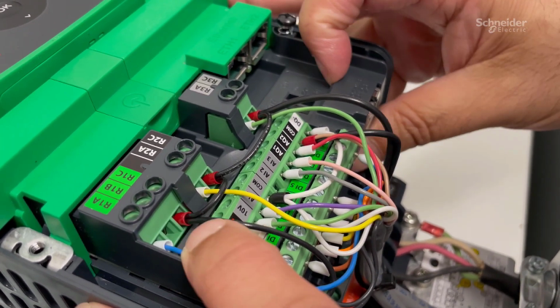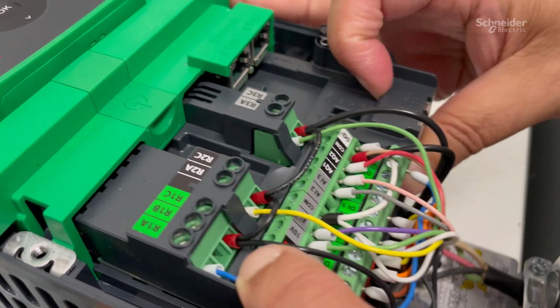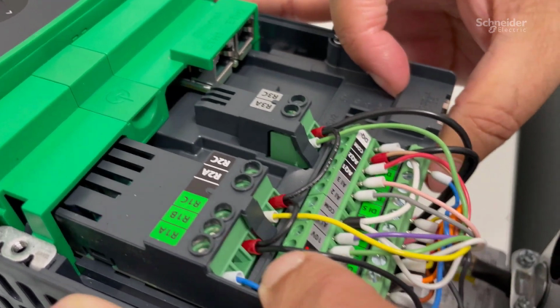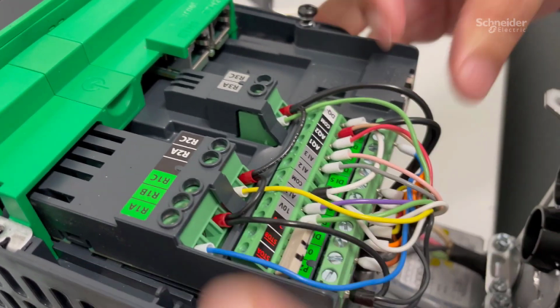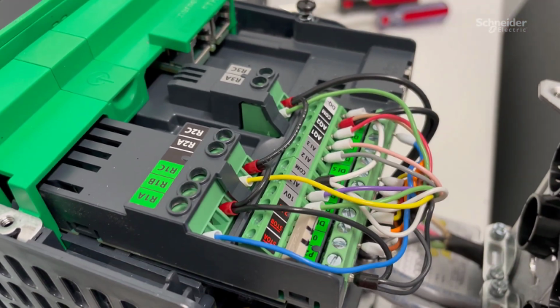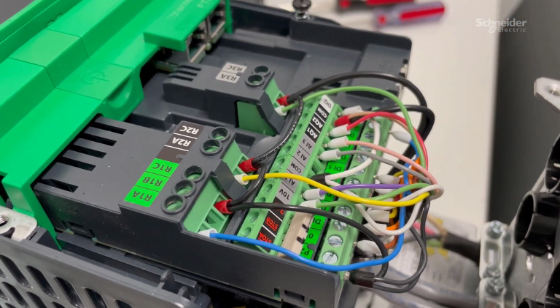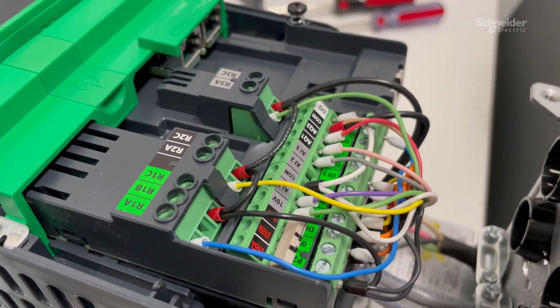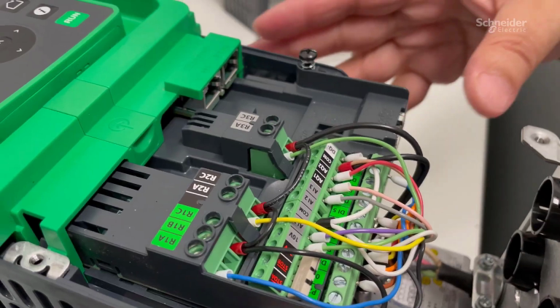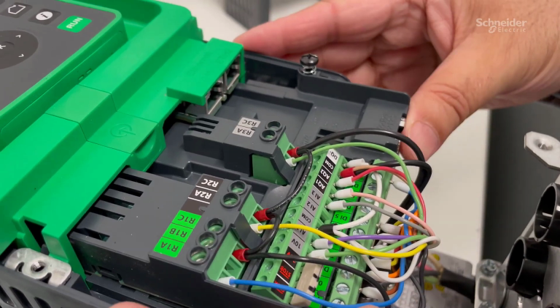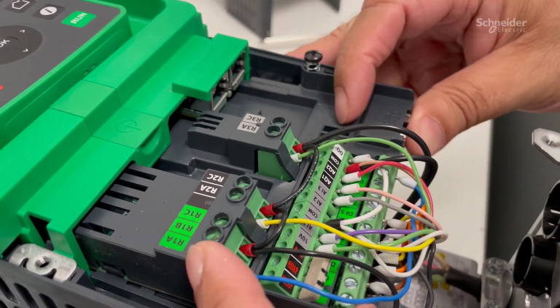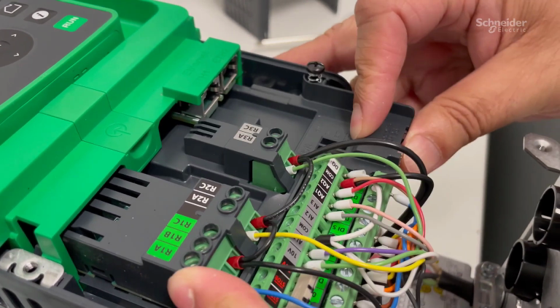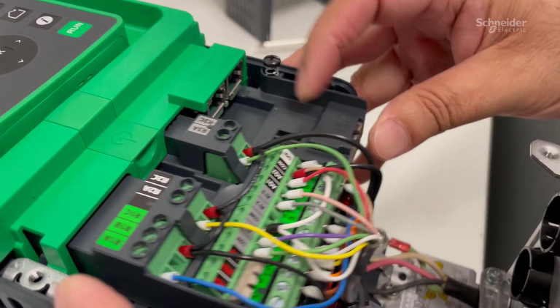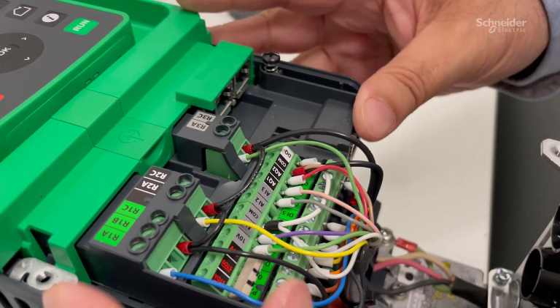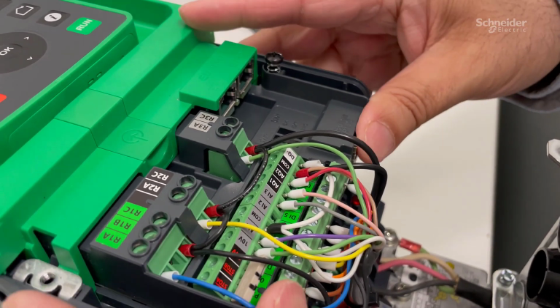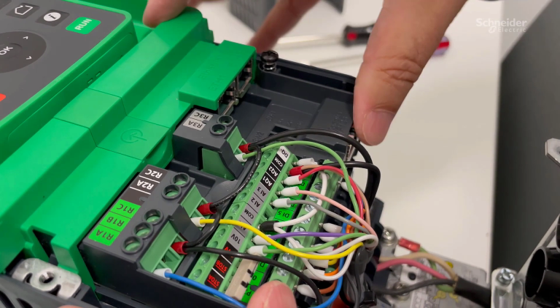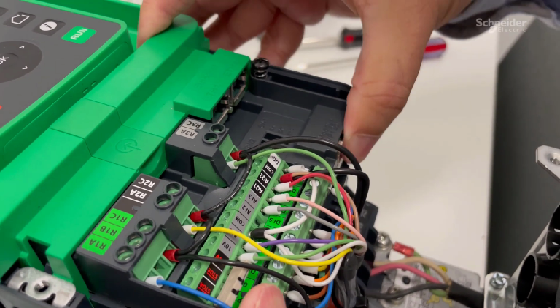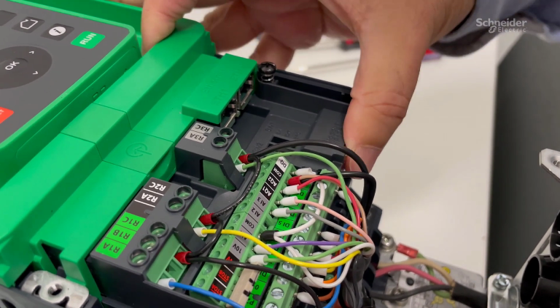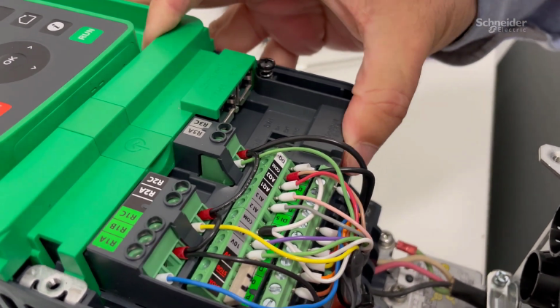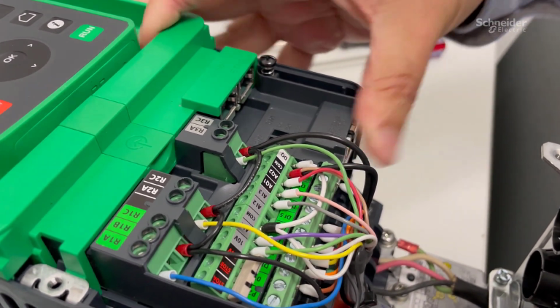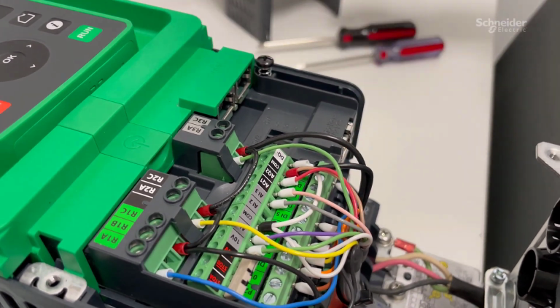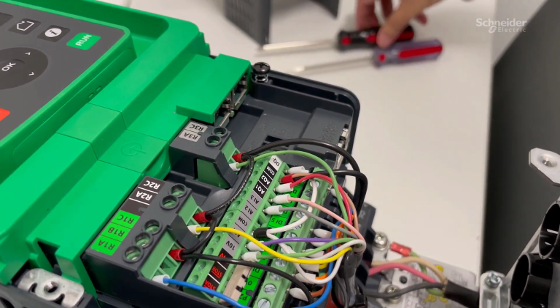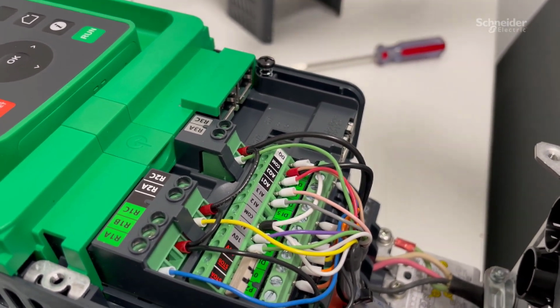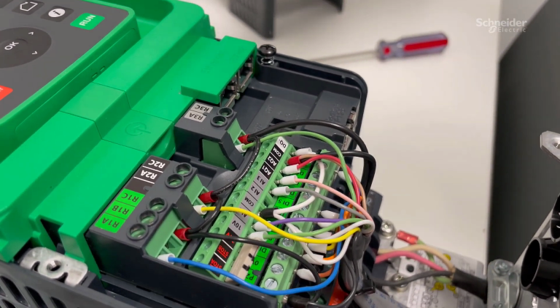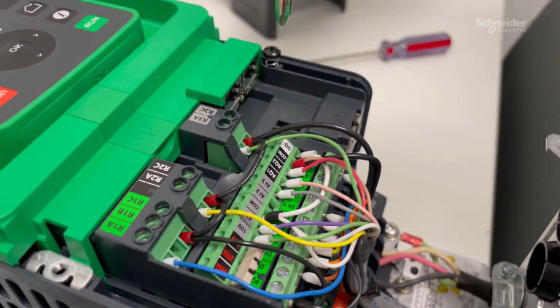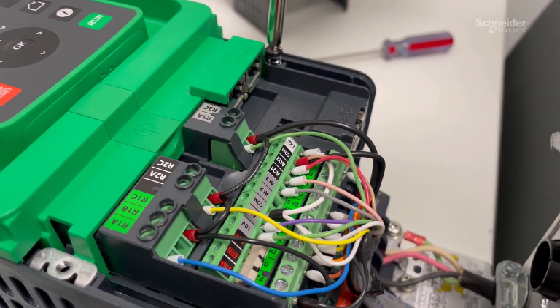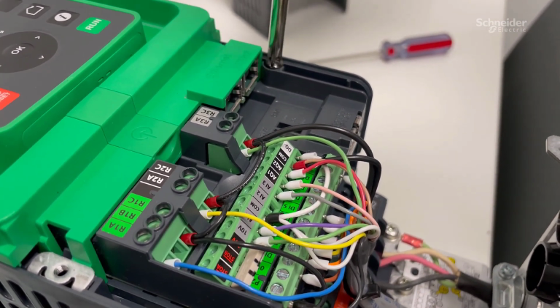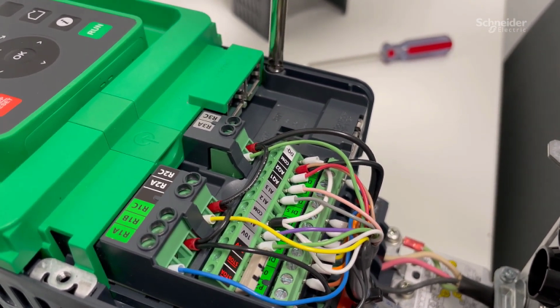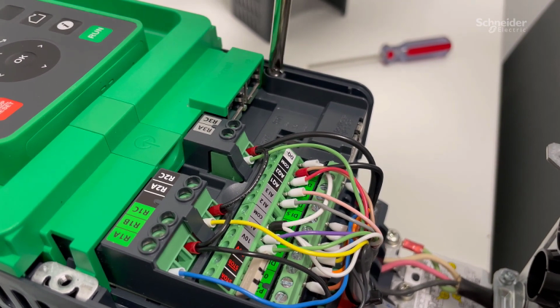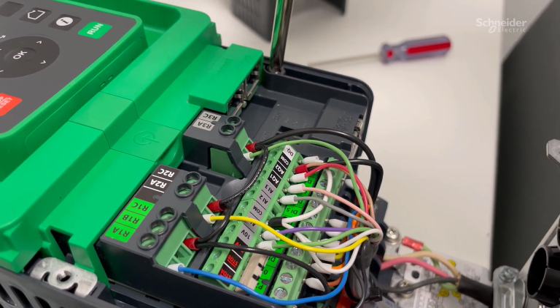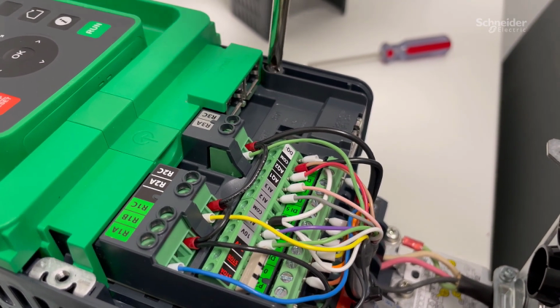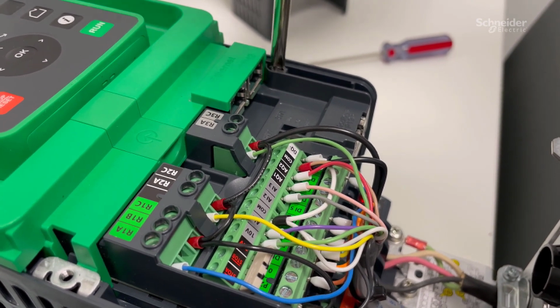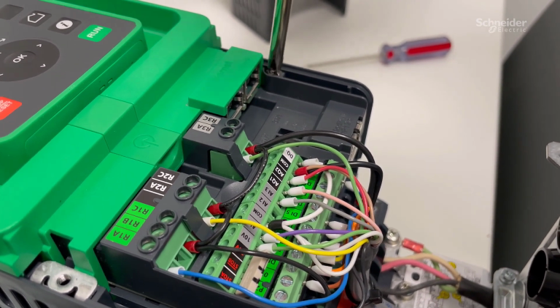Once the screw is loose, you can slide the control card out. You can now wire the card and slide it back in. Tighten the screw on the card.